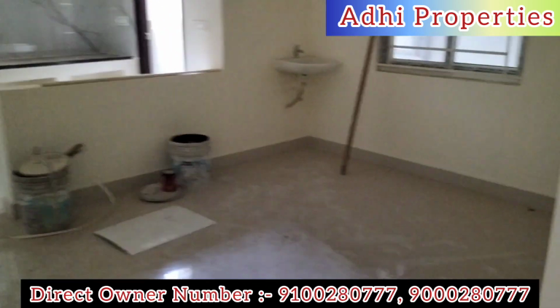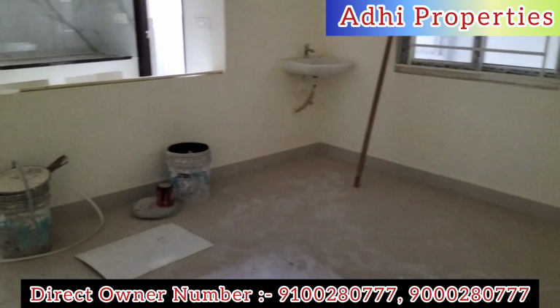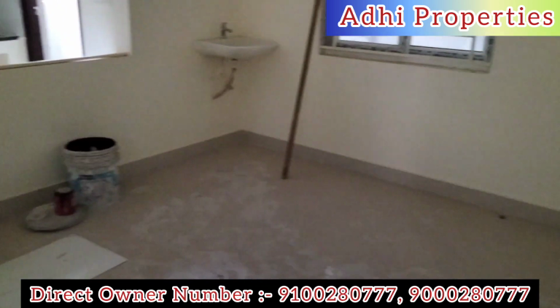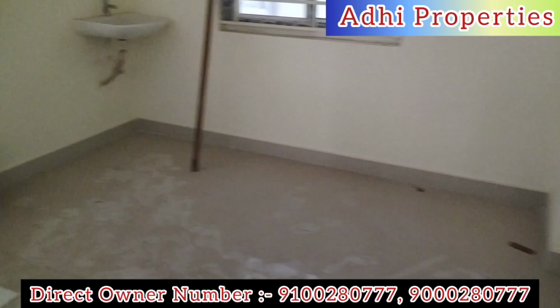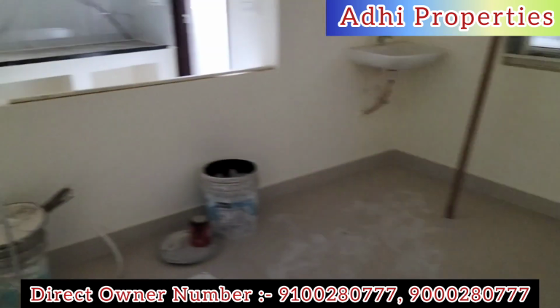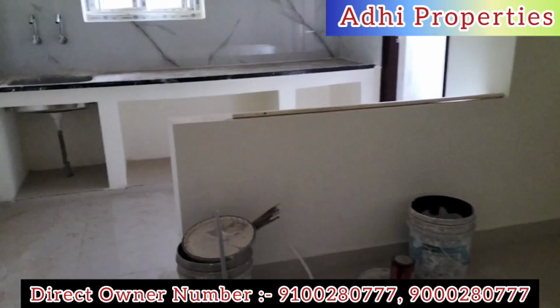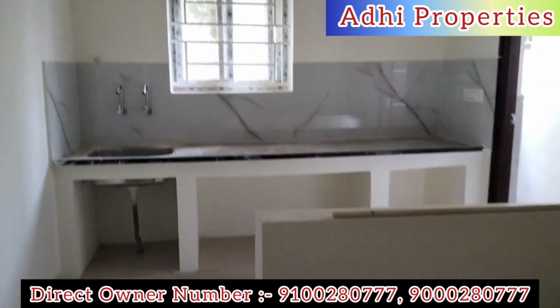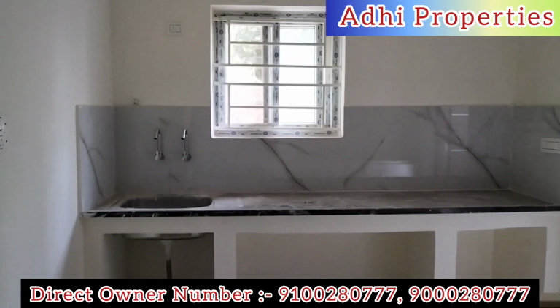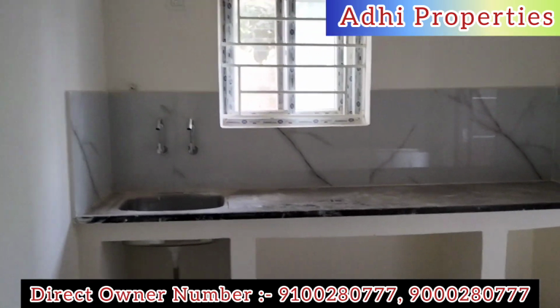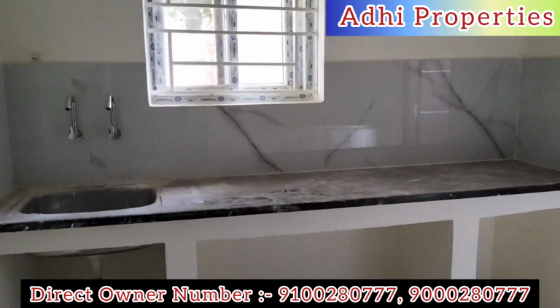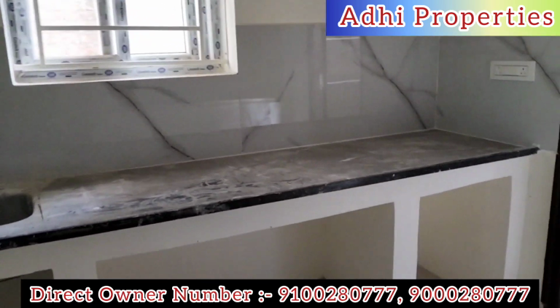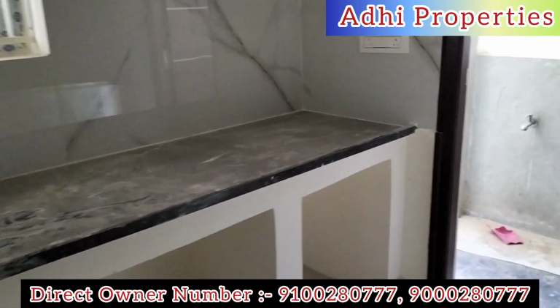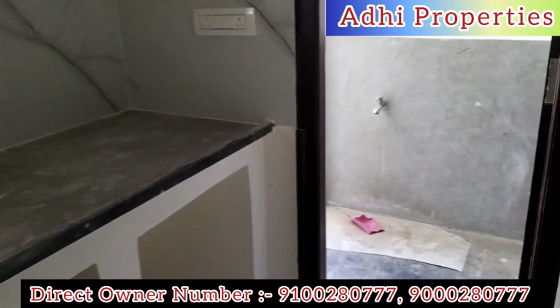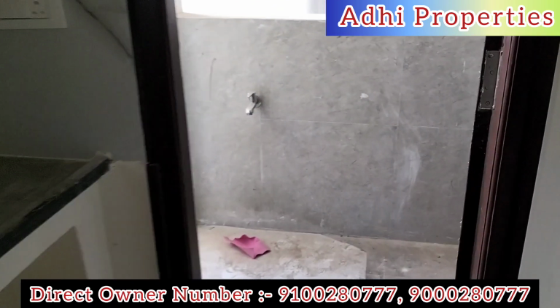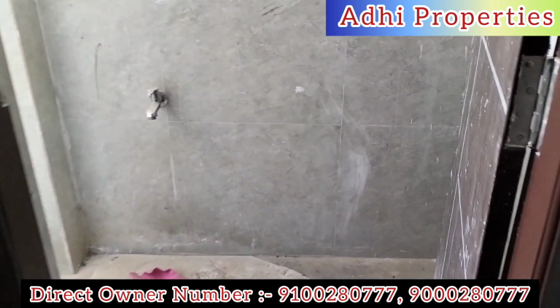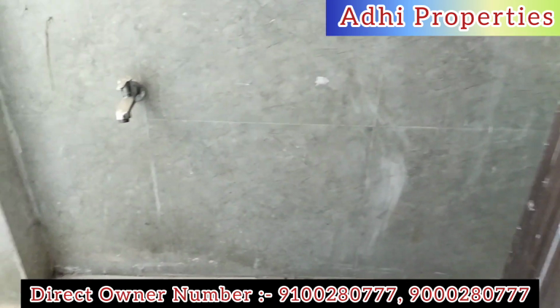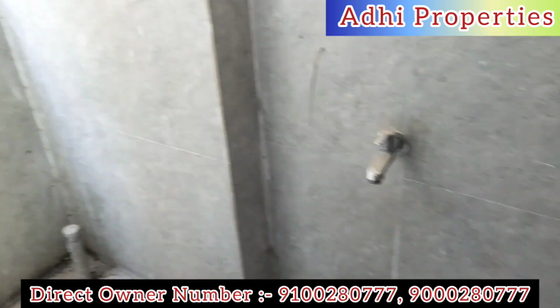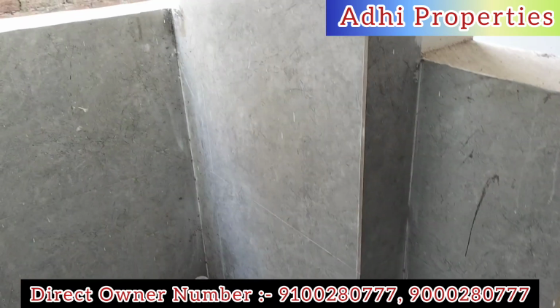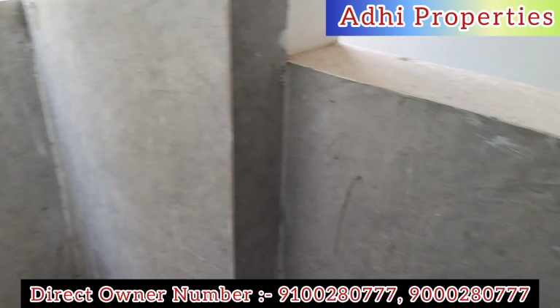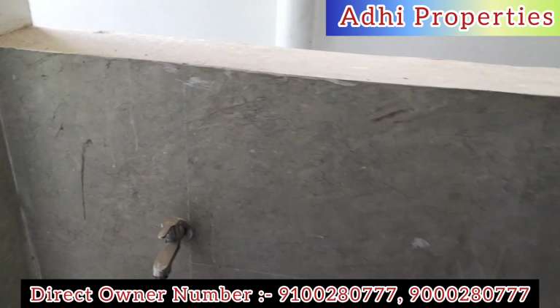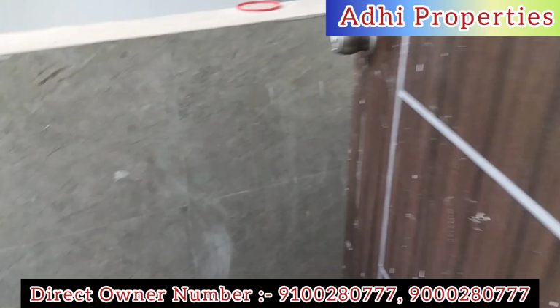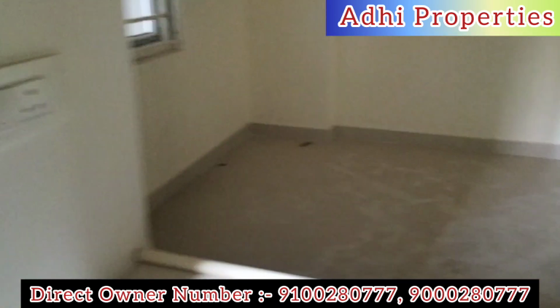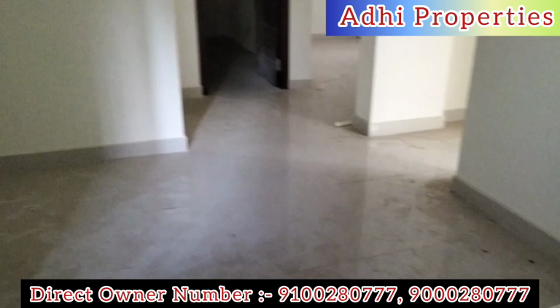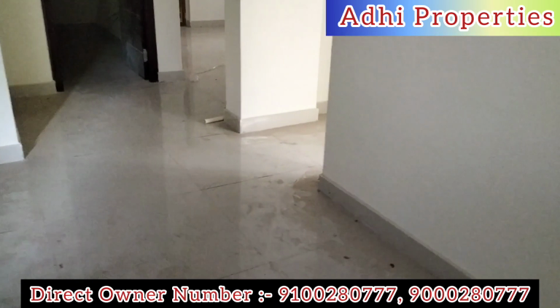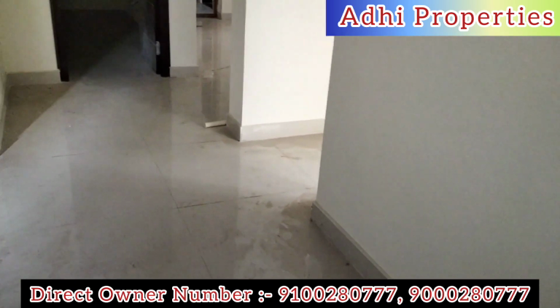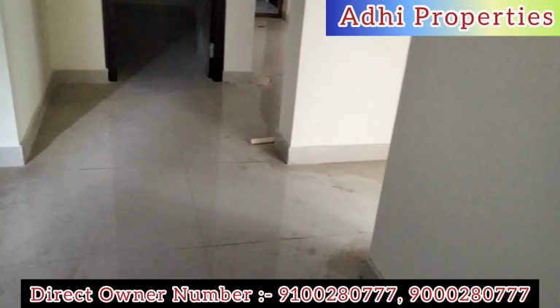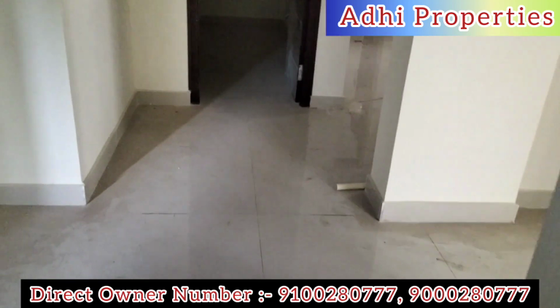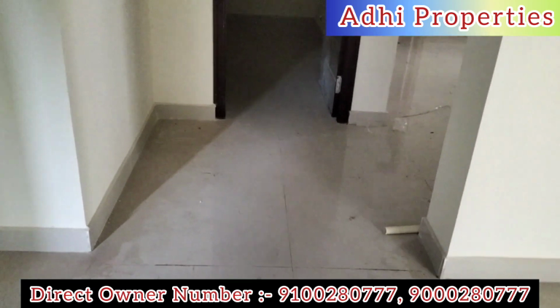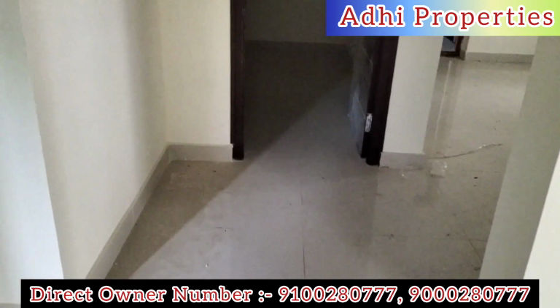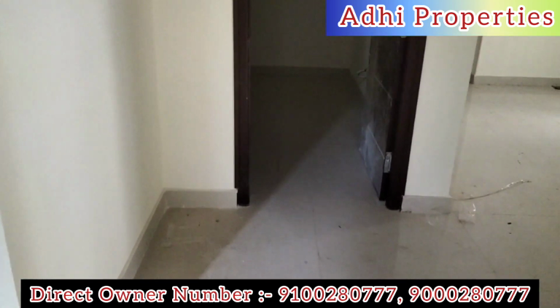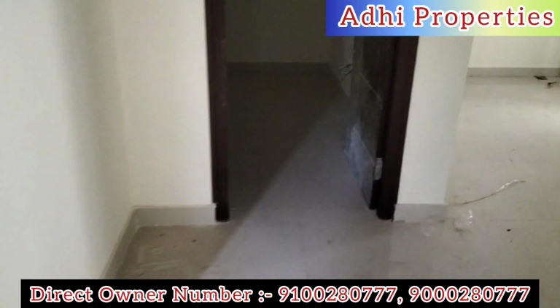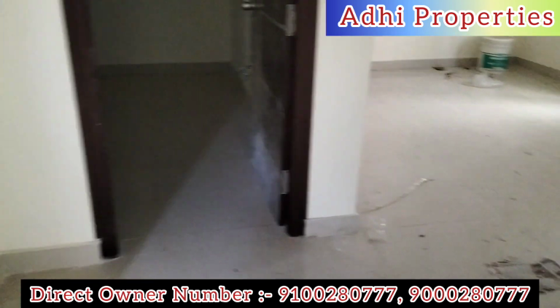If you need a service, you can confirm. Available for investment purpose, family purpose, resale purpose, and rental purpose.